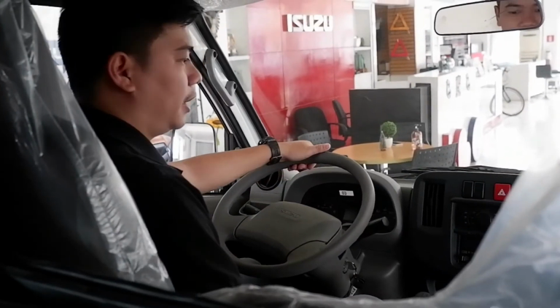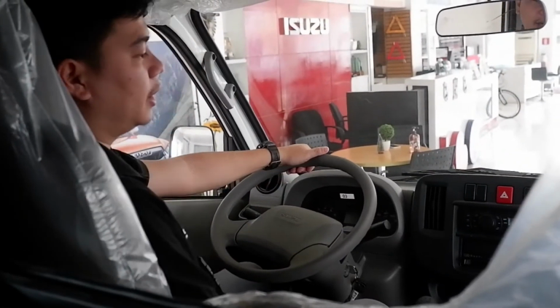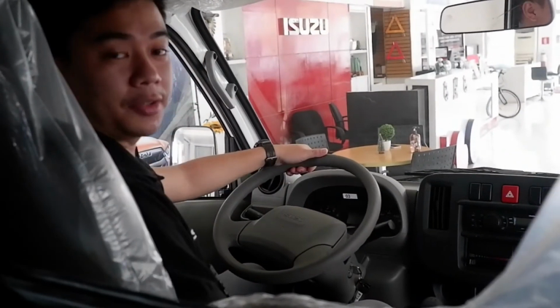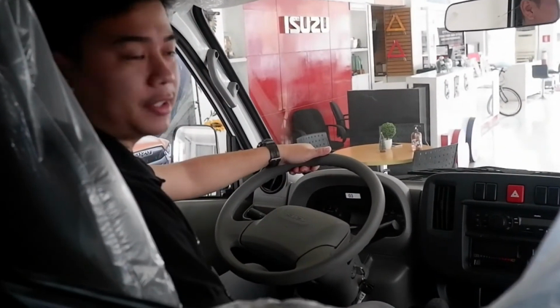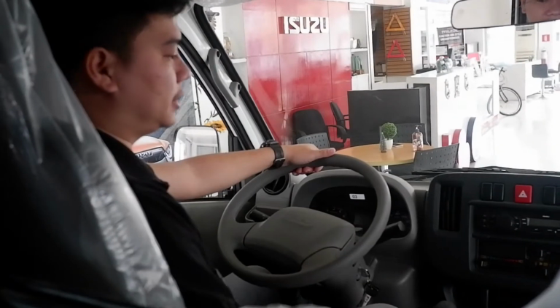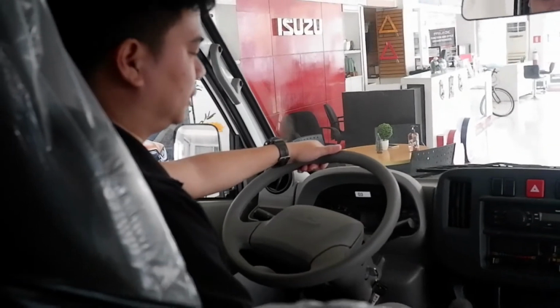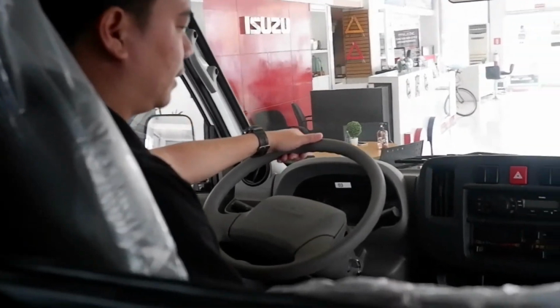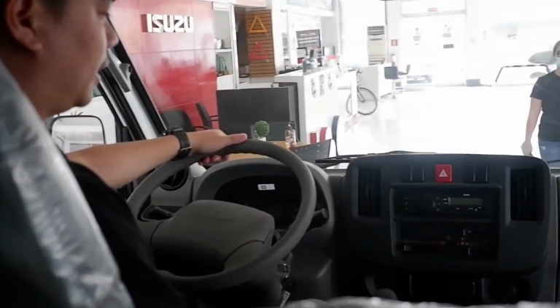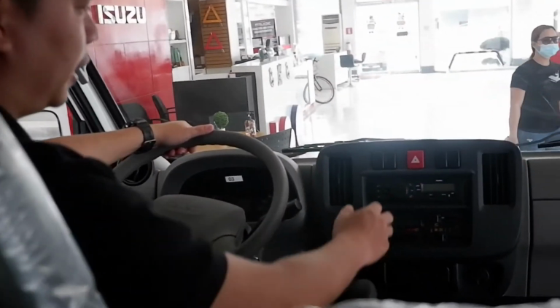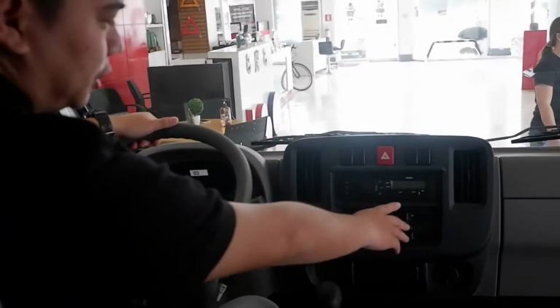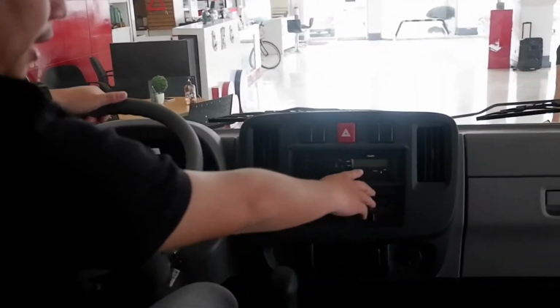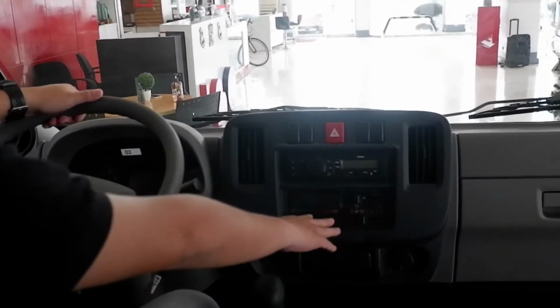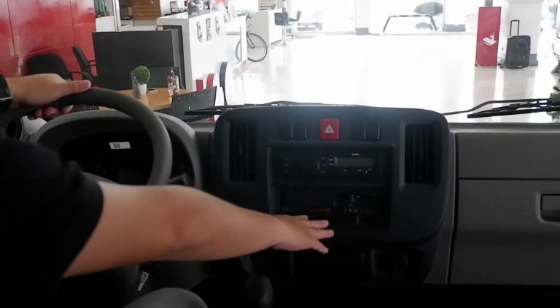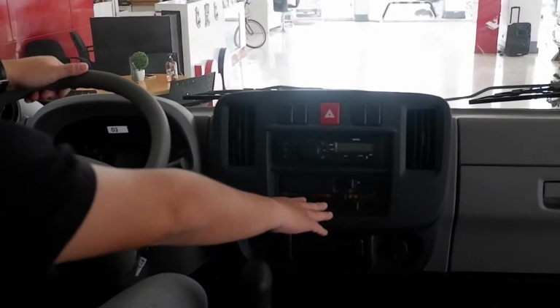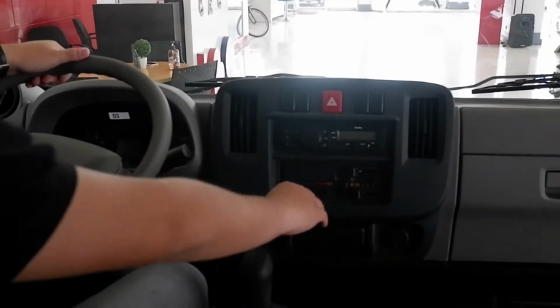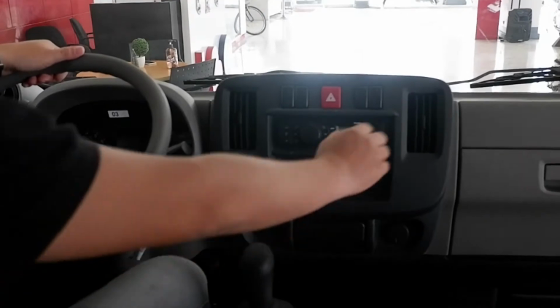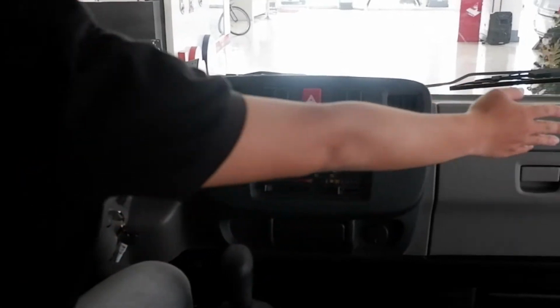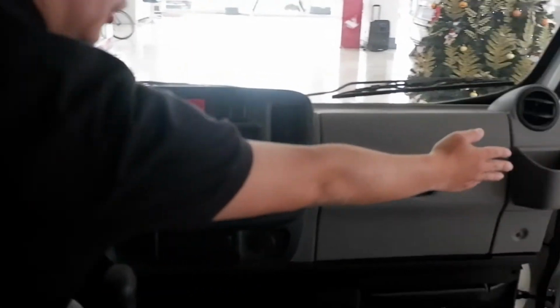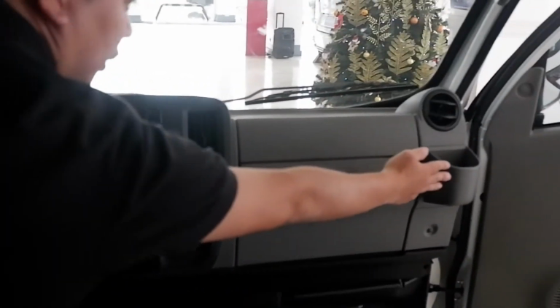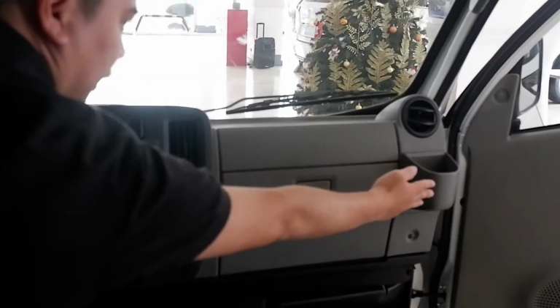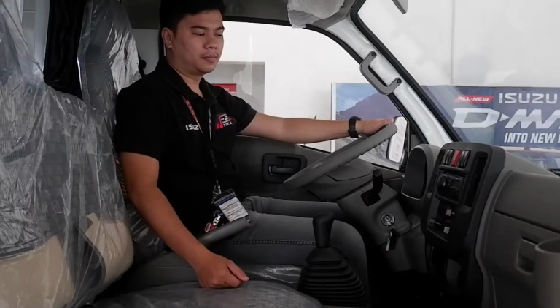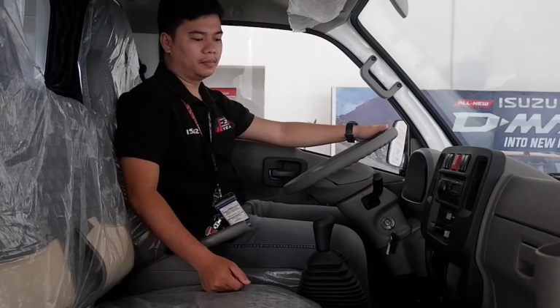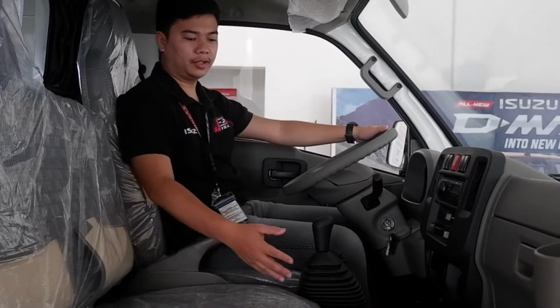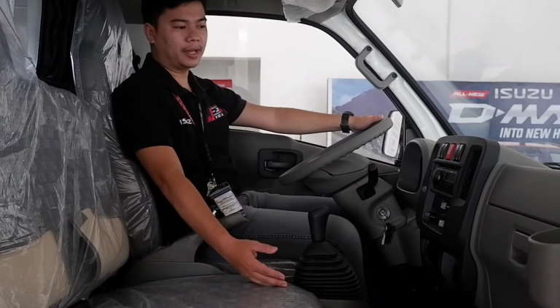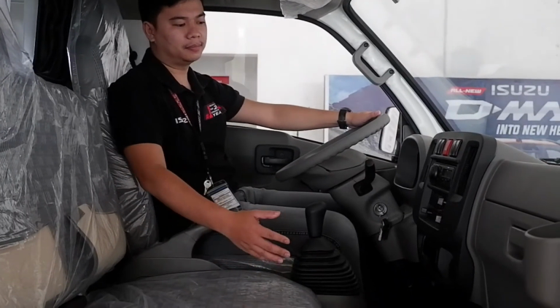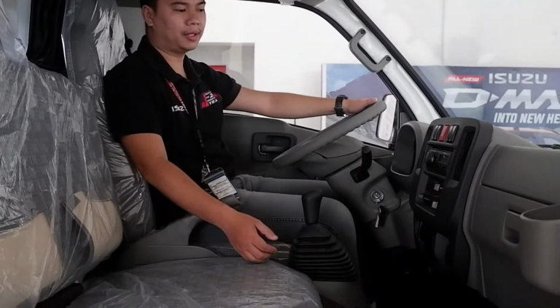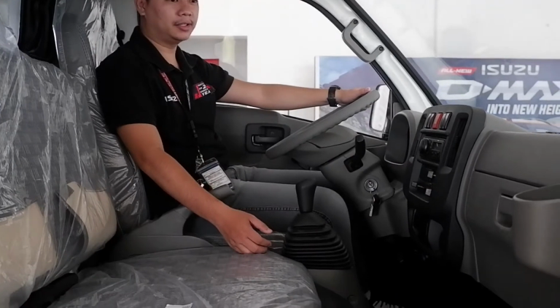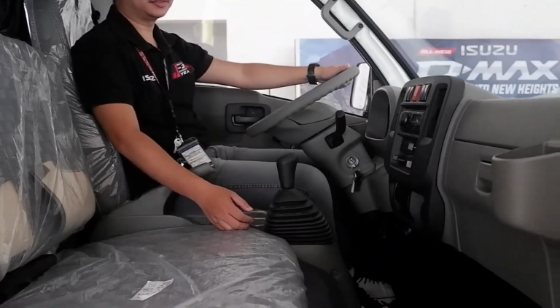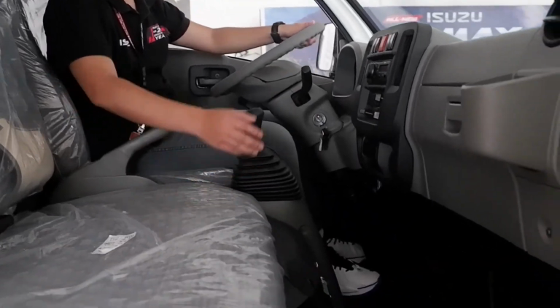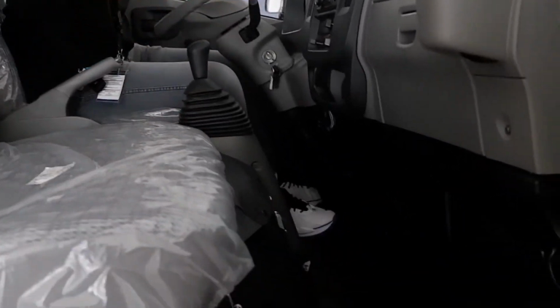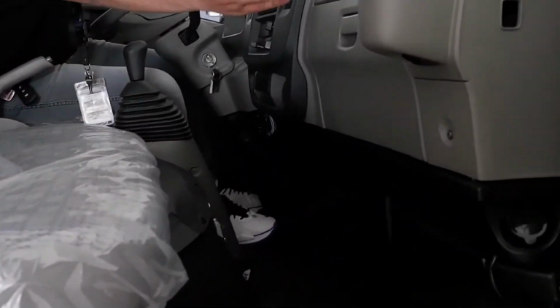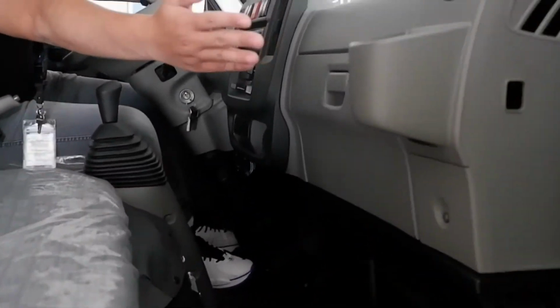Ito ang interior ni Travis. Ito ang sound system niya, aircon, tapos ito yung cup holder niya. Ganito ang legroom niya — napakaluwag, tapos ito yung cup holder niya.